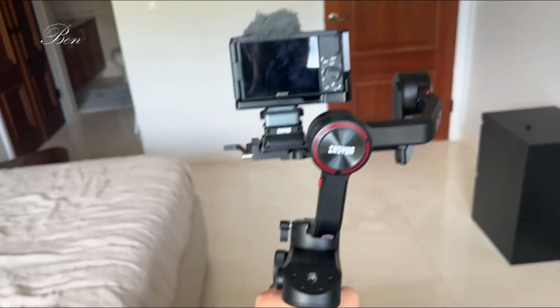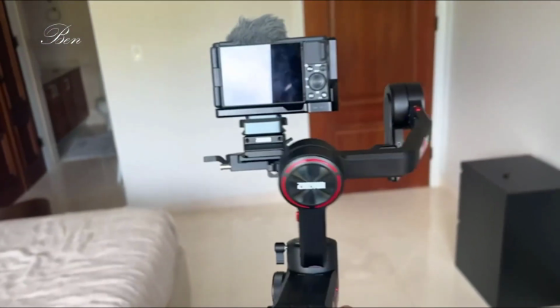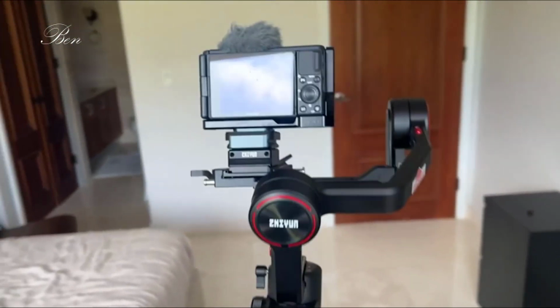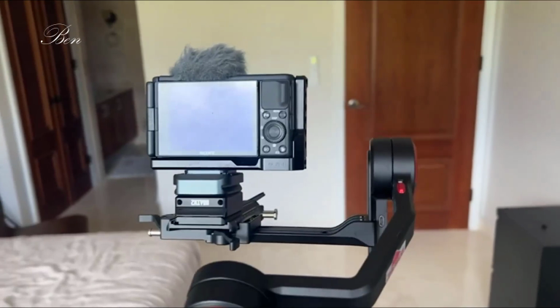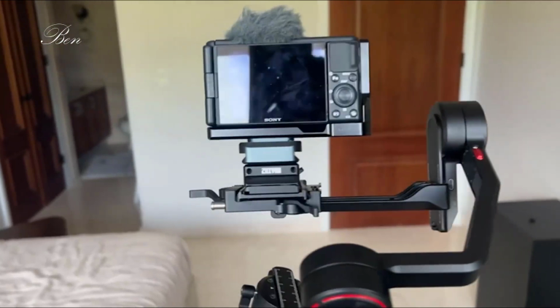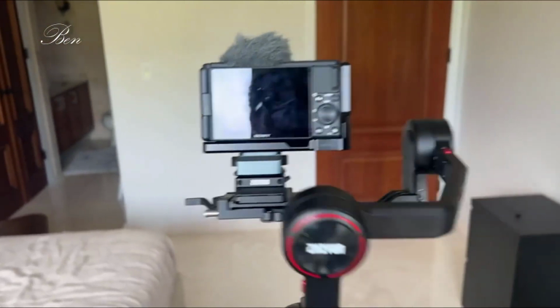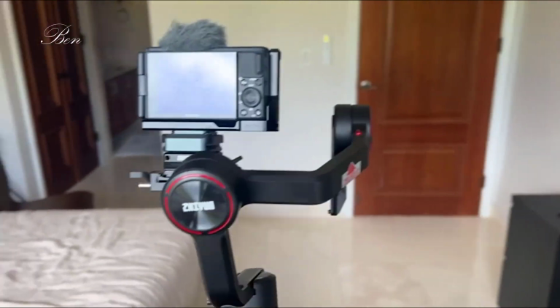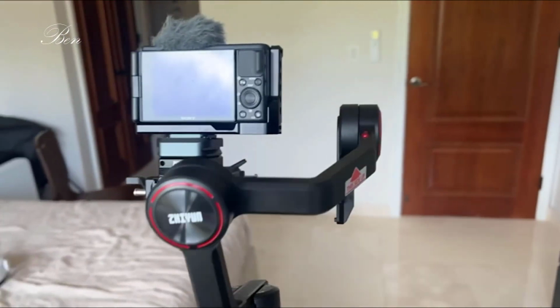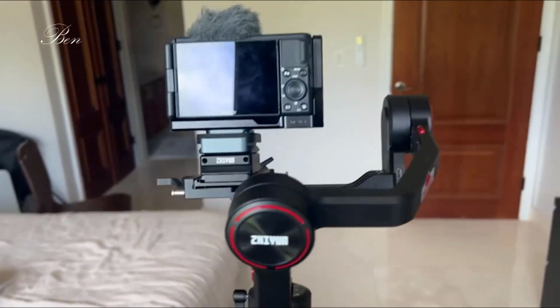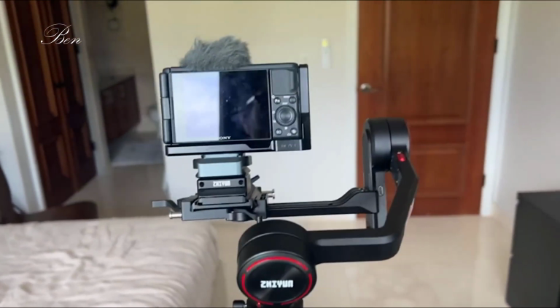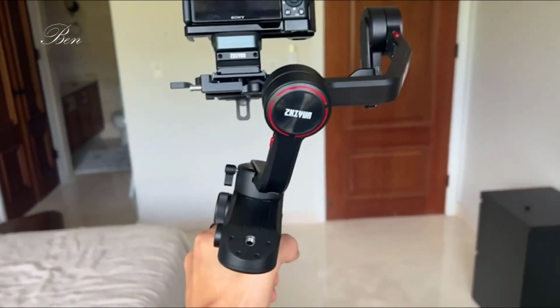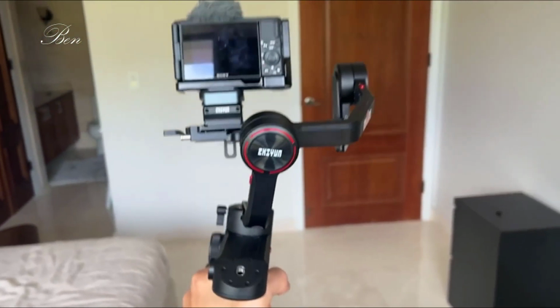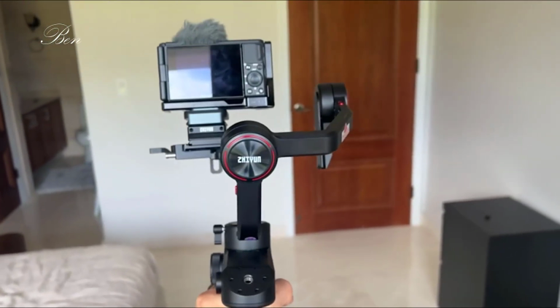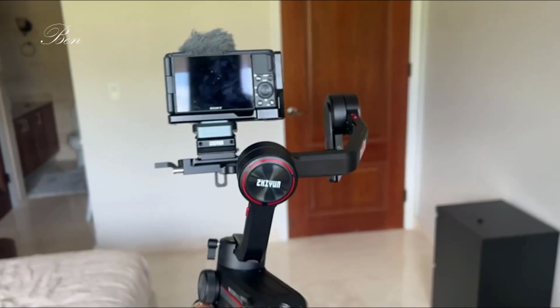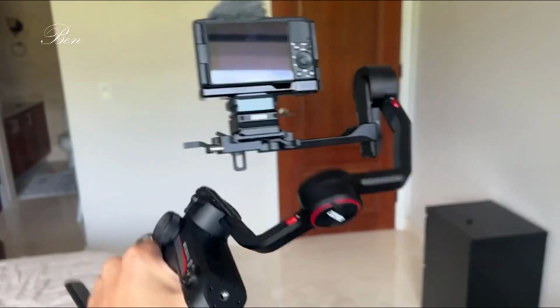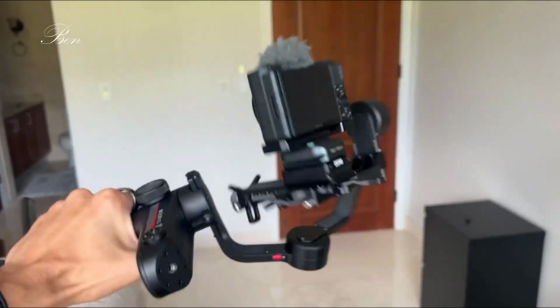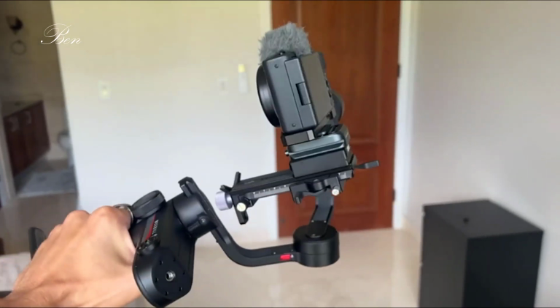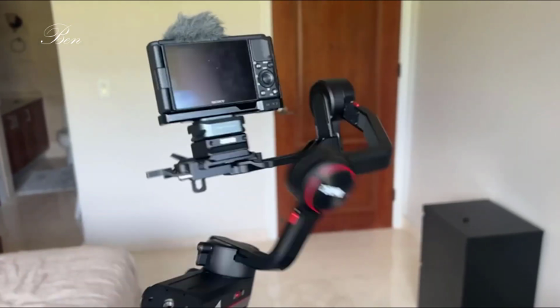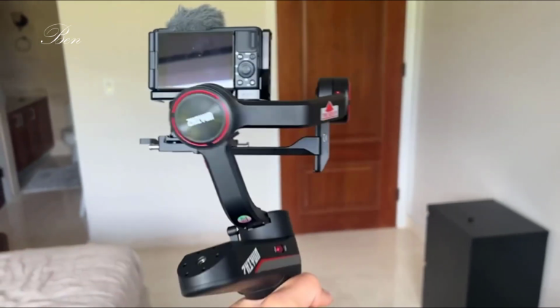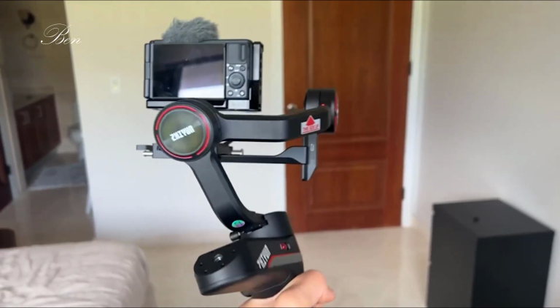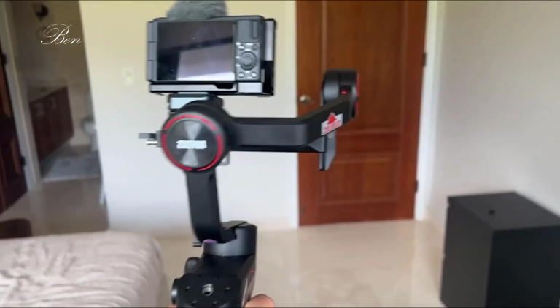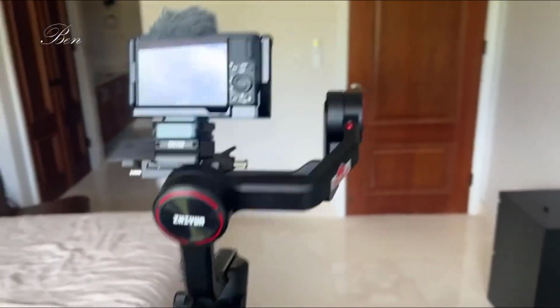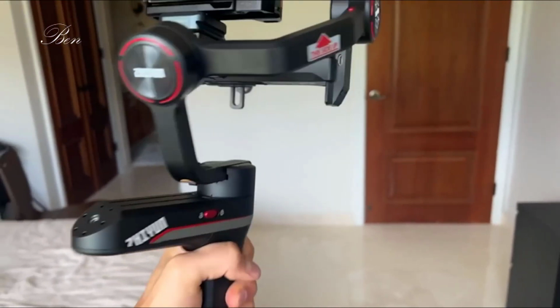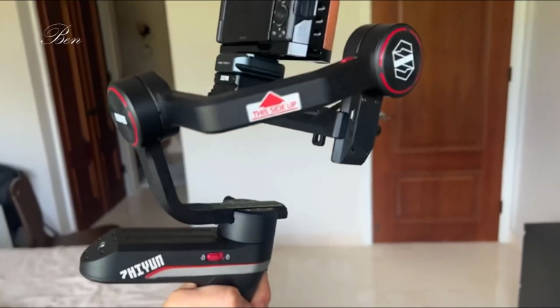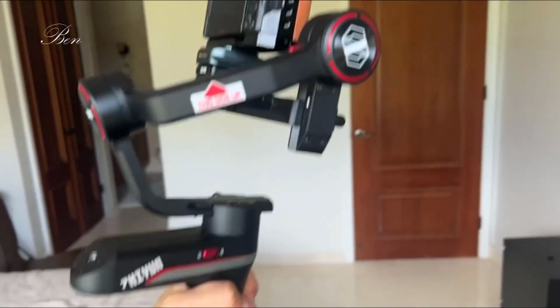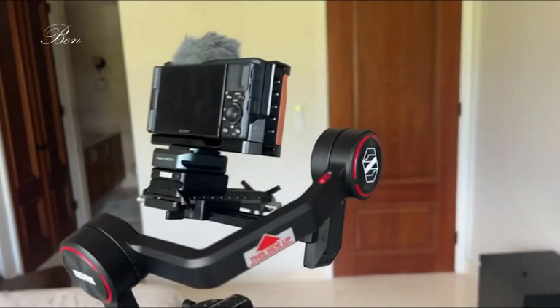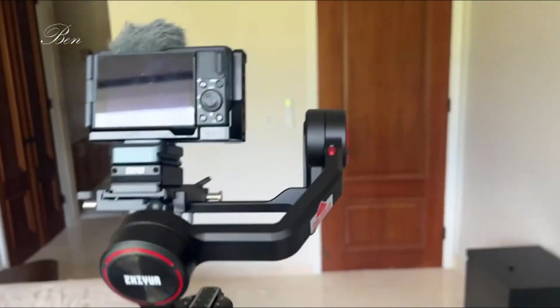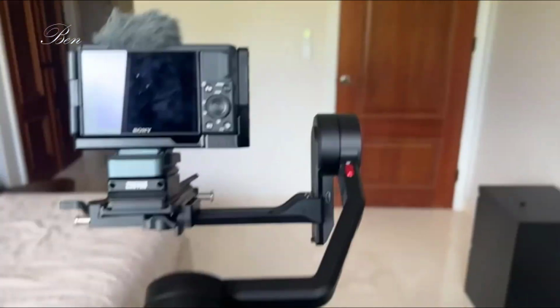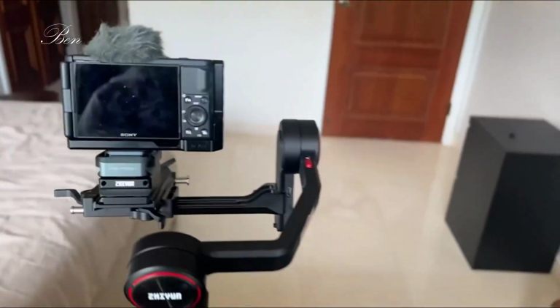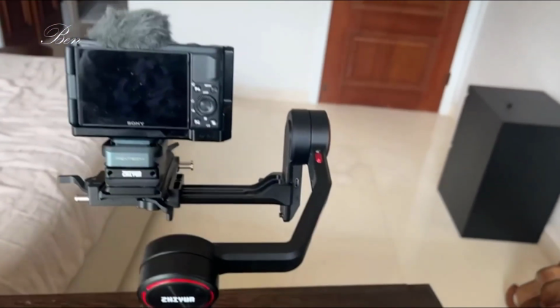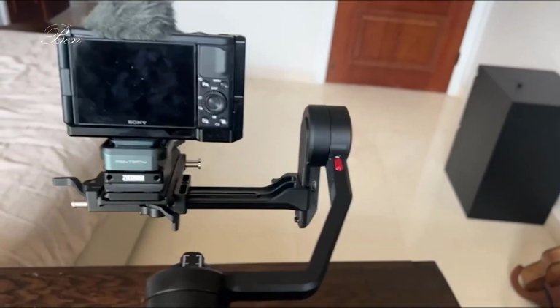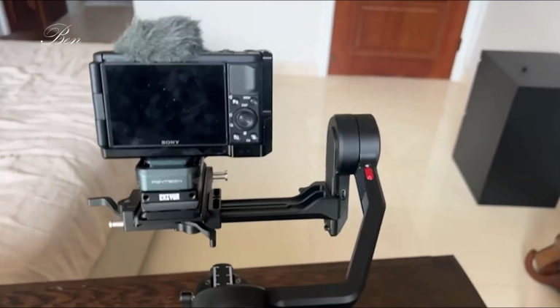Let me show you that sample footage because it's super powerful. Walking with this is so much more steady than trying to hold it steady yourself. You can get really cinematic, beautiful shots — I've been shooting at the beach a lot, just walking around, and it has all these axes that keep it steady.